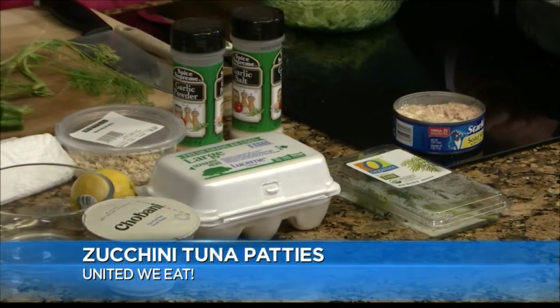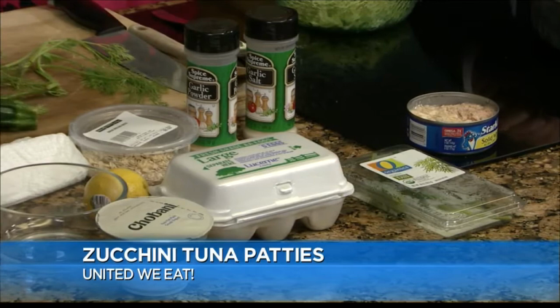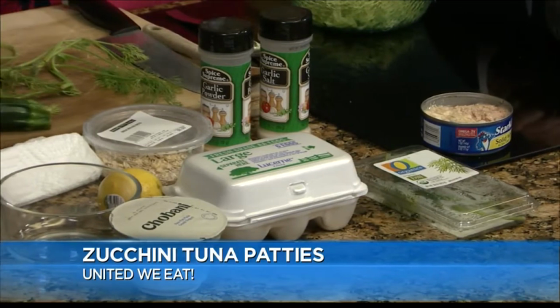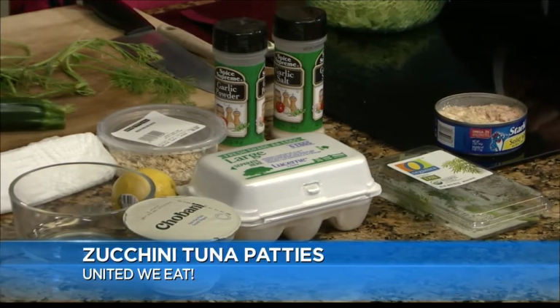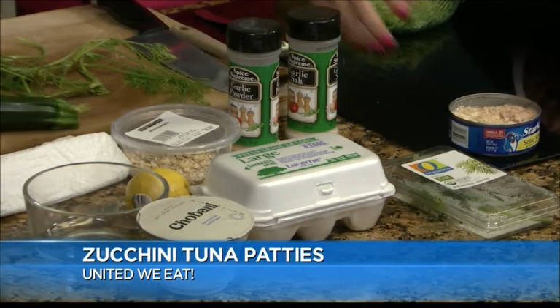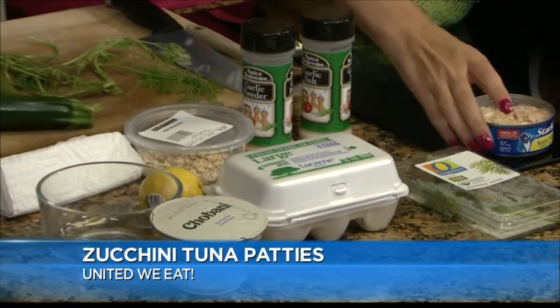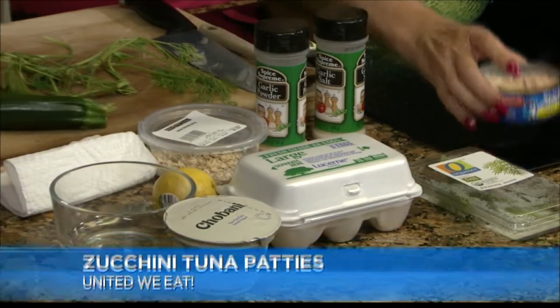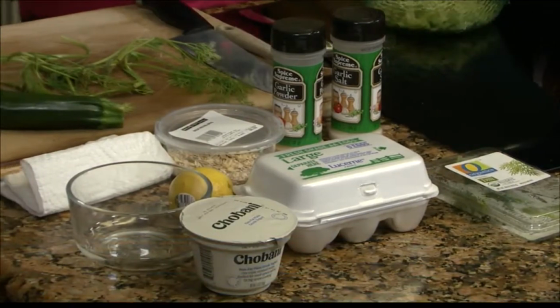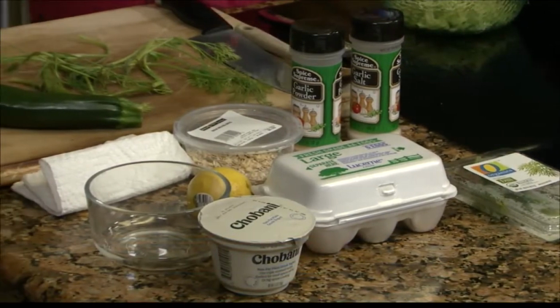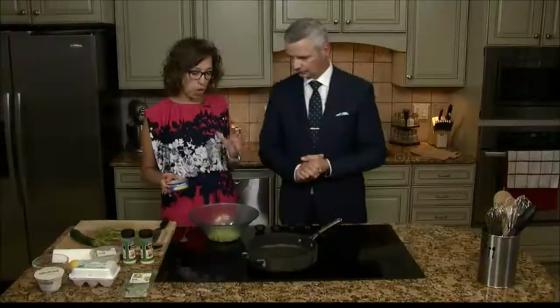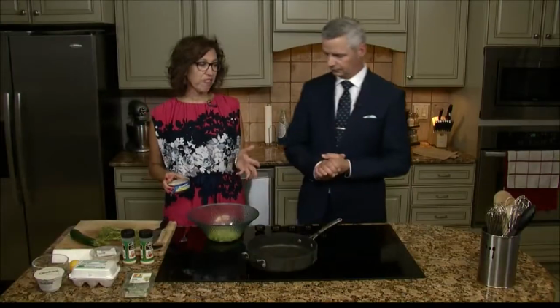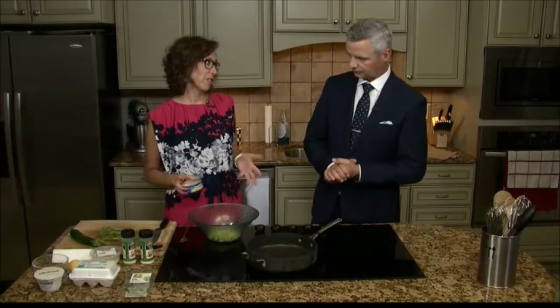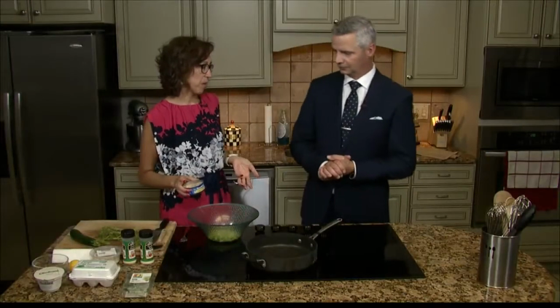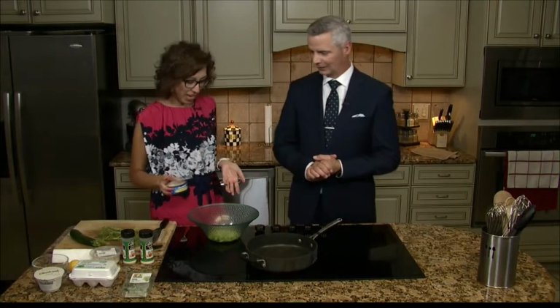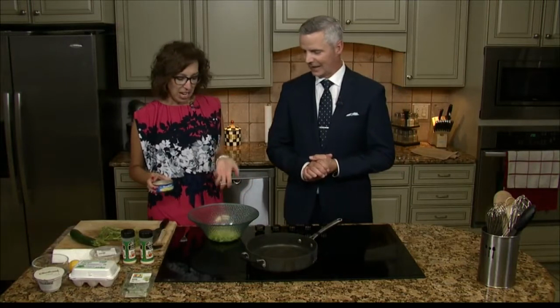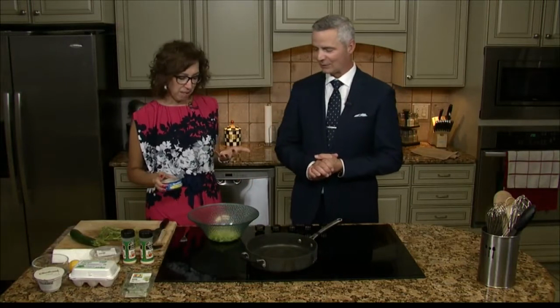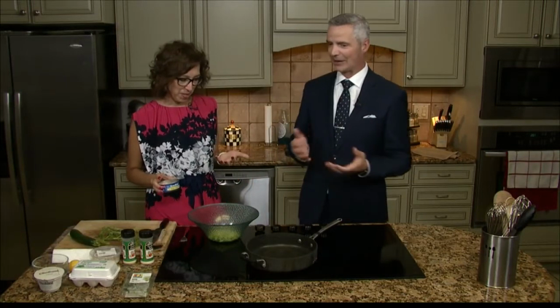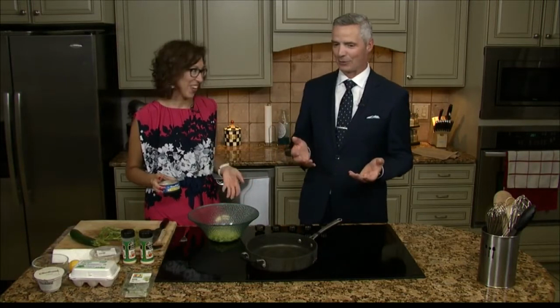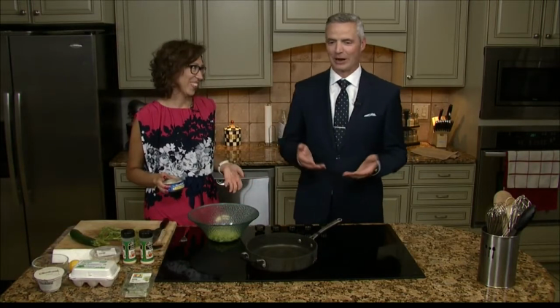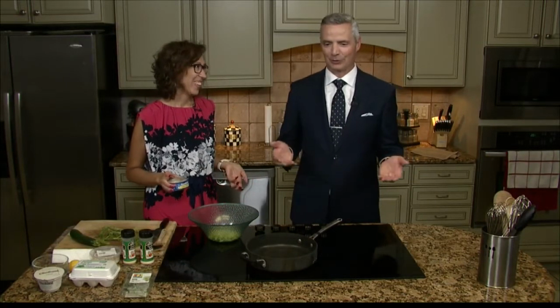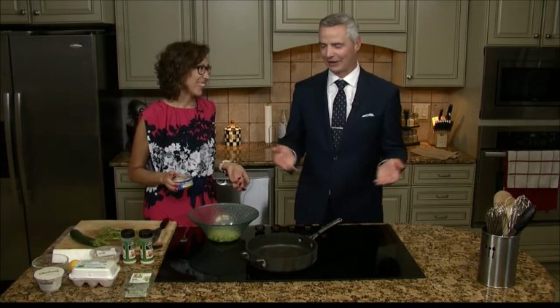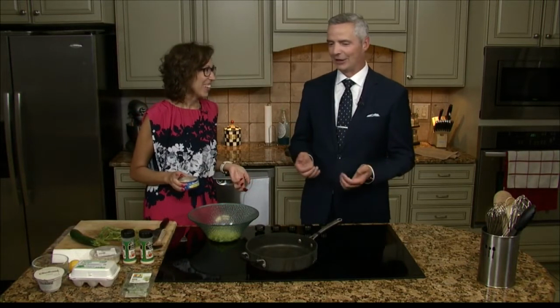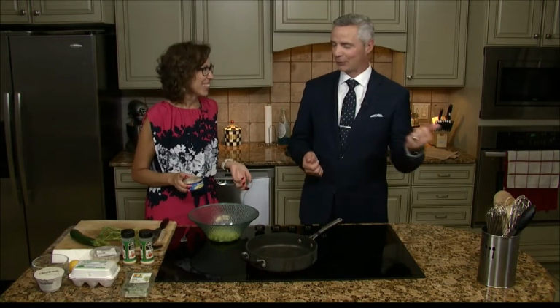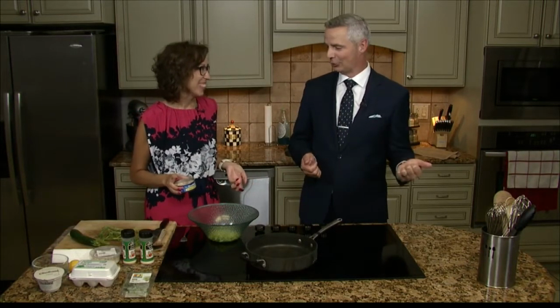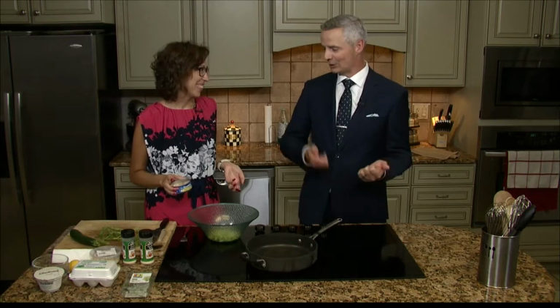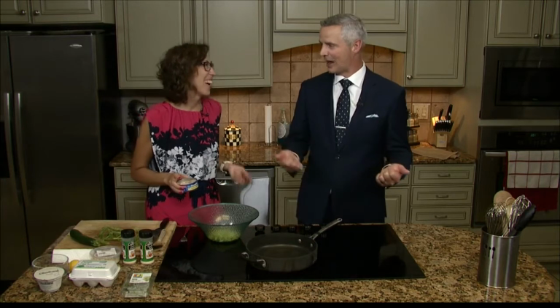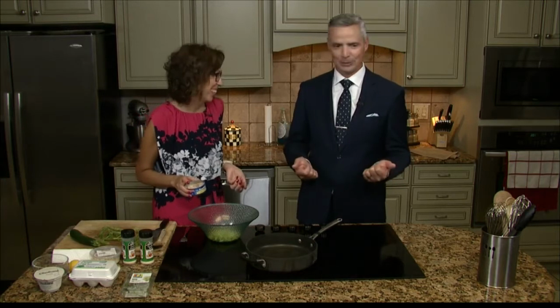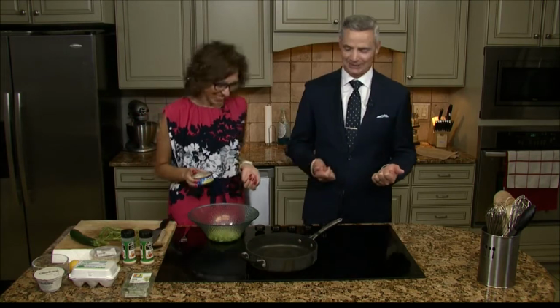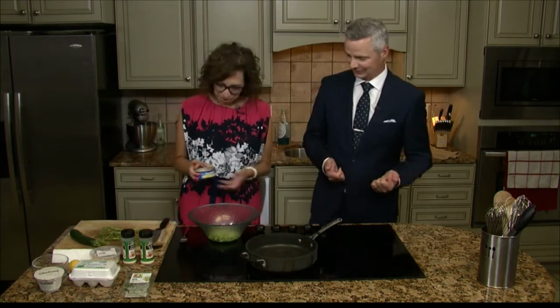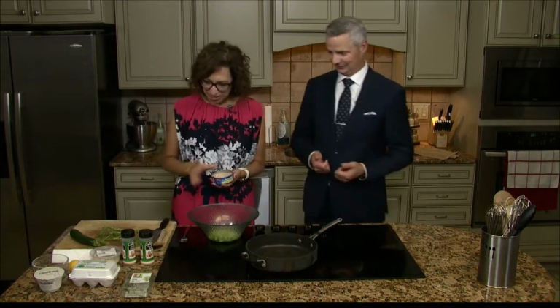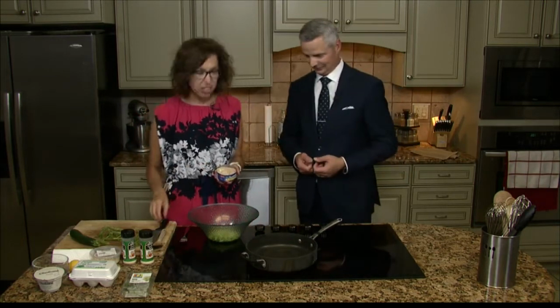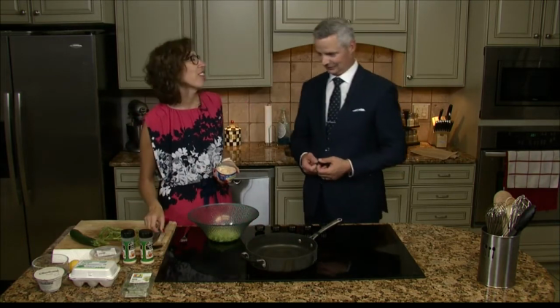We're going to start by making some tuna patties. It's kind of an old-fashioned recipe — there's definitely something like Grandma makes. Last week we had goulash, this week we're having tuna patties. So we kind of went a little nostalgic.